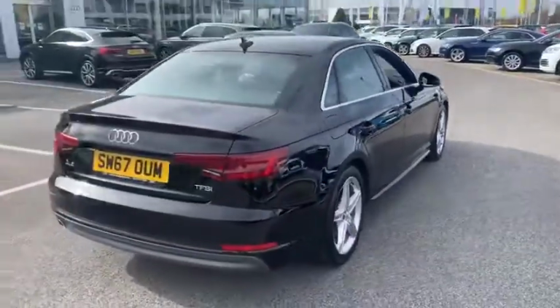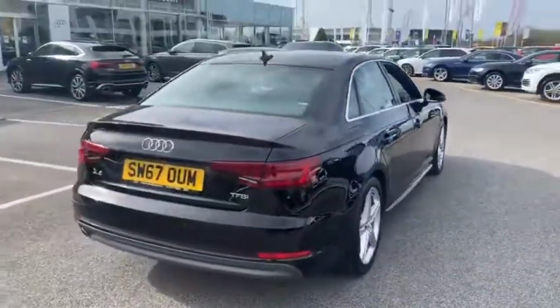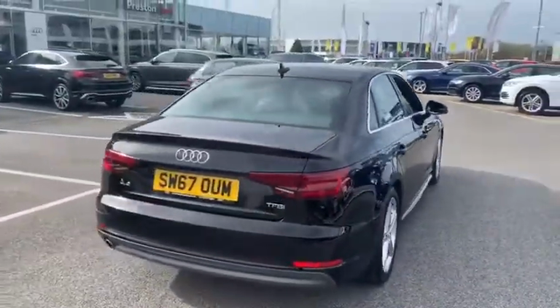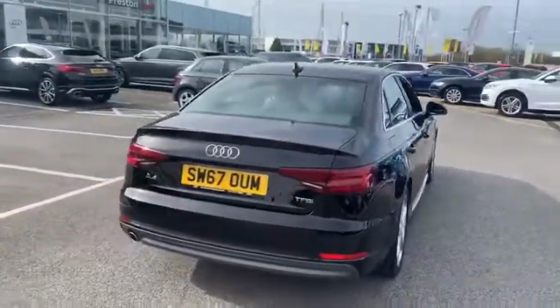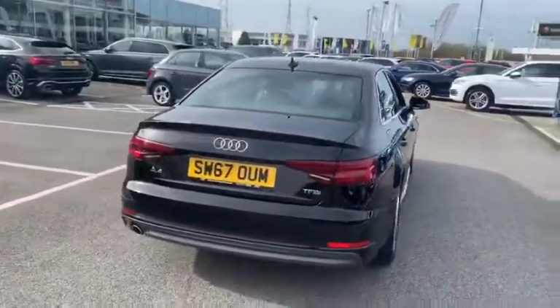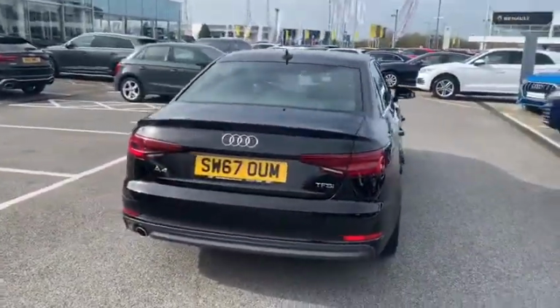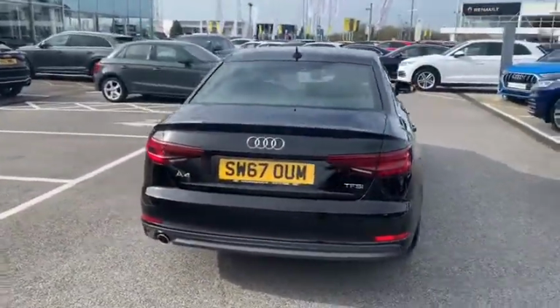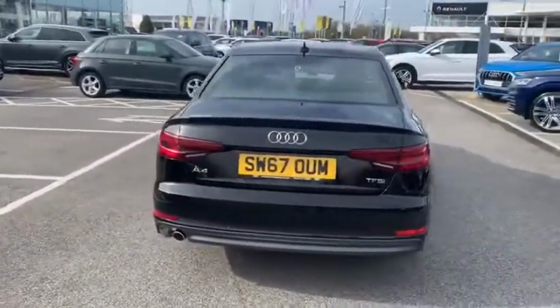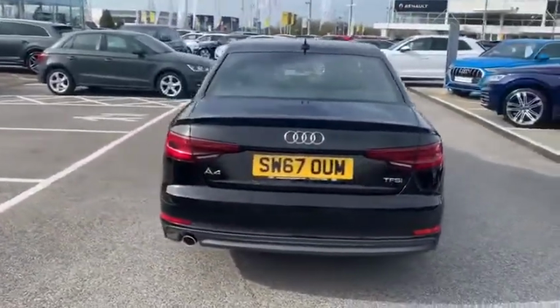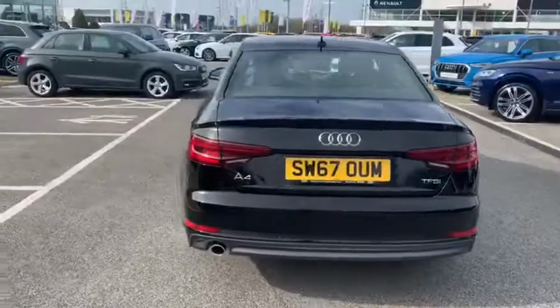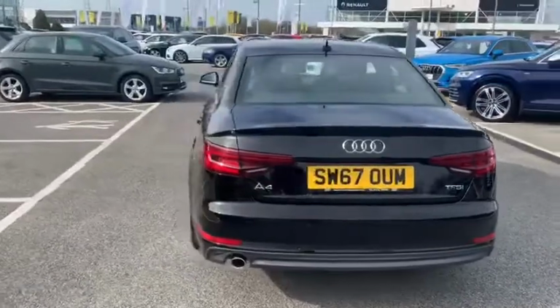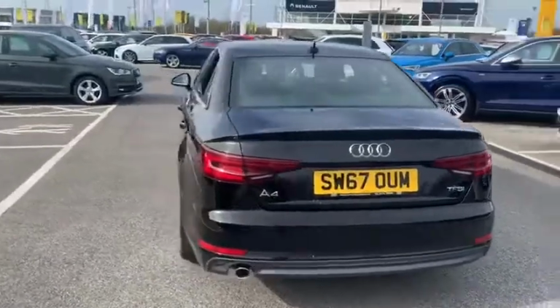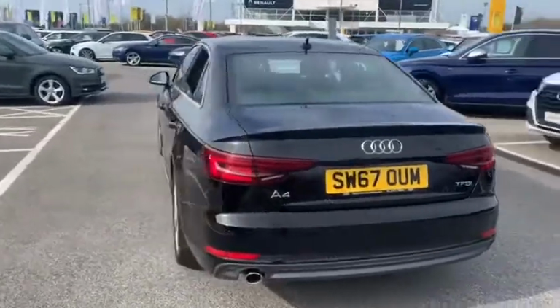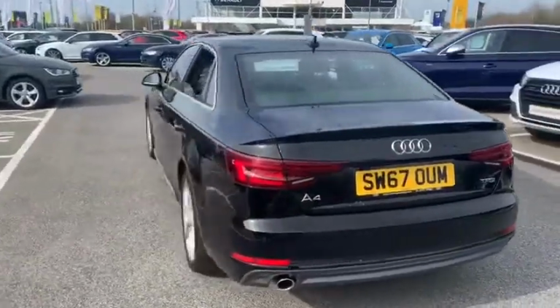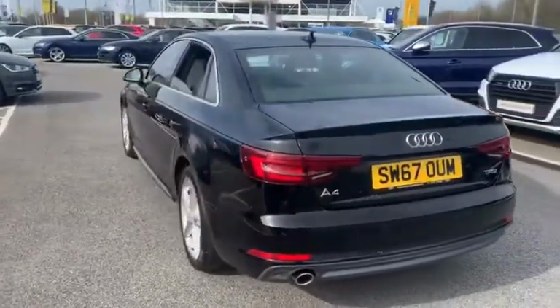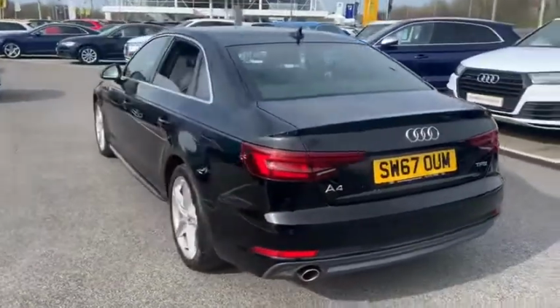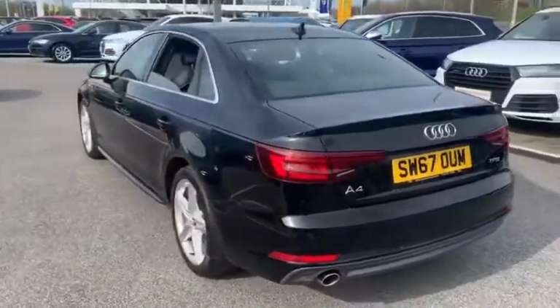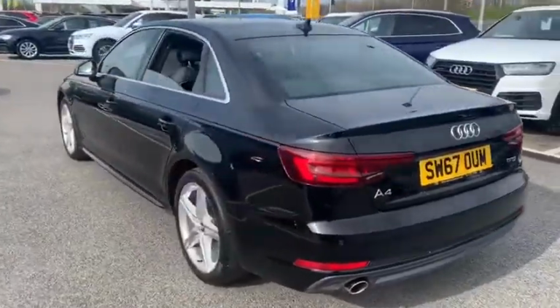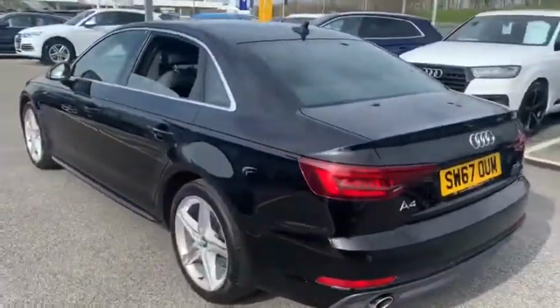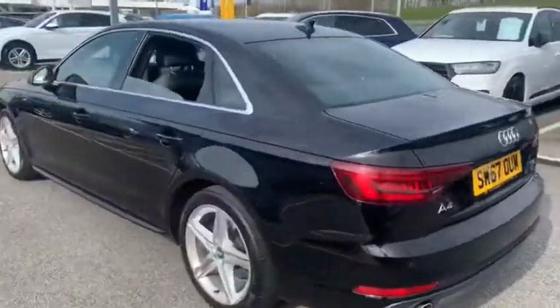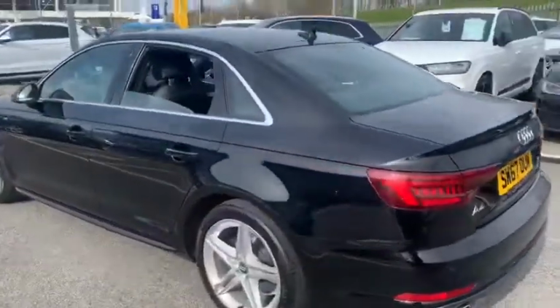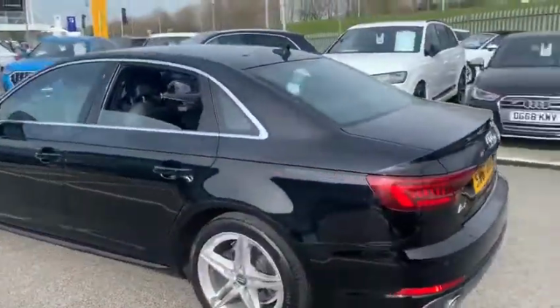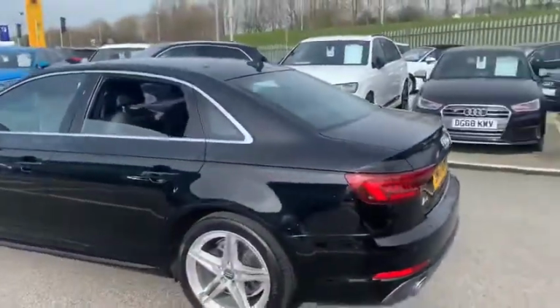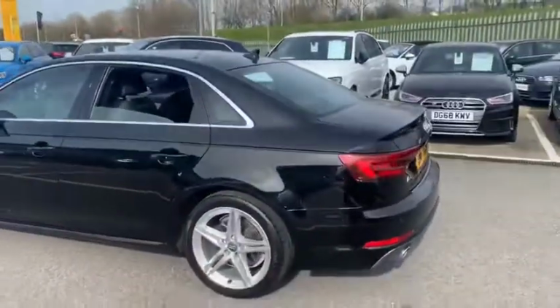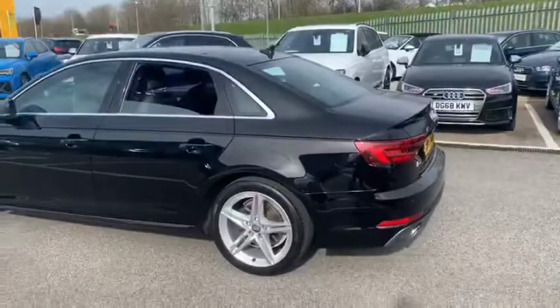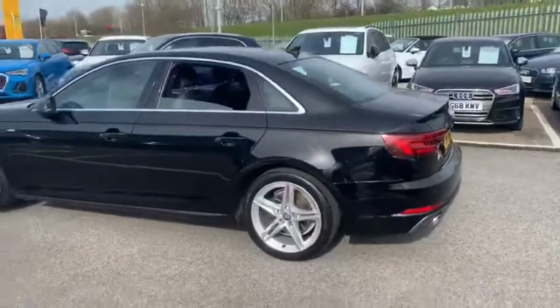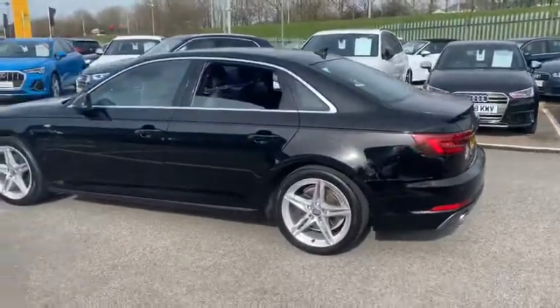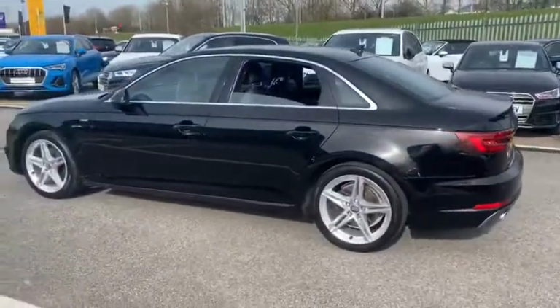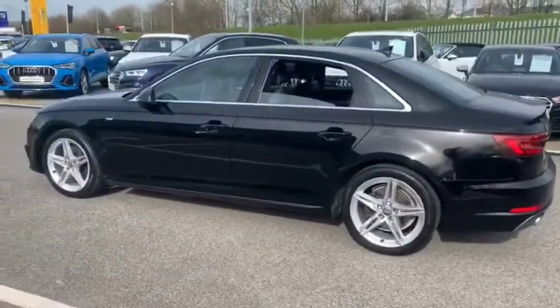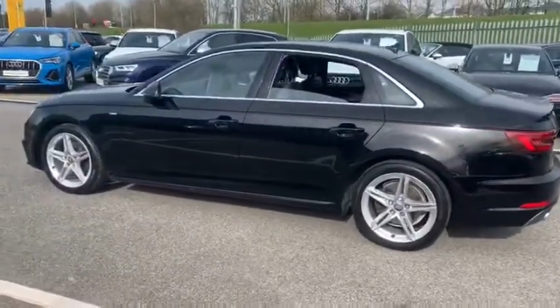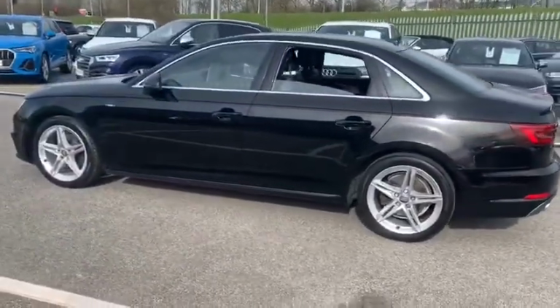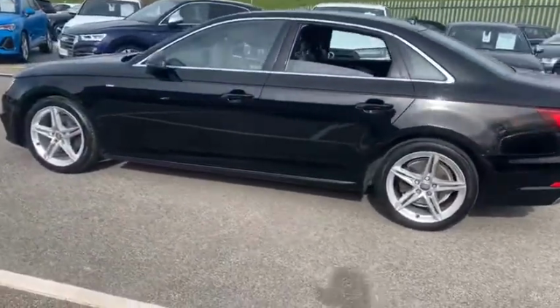You get 12 months warranty with it, and if you finance it through the Audi solution scheme with Volkswagen Financial Services, you'll get your next two services included as well.